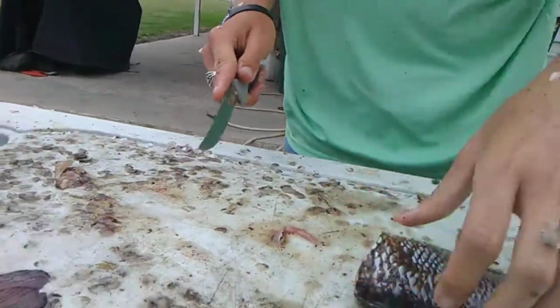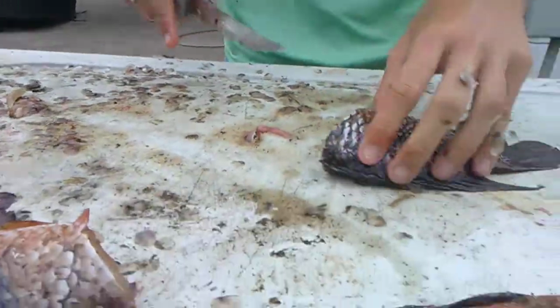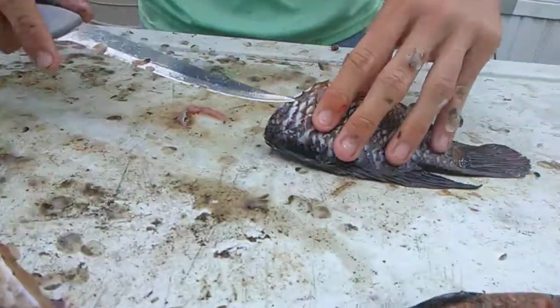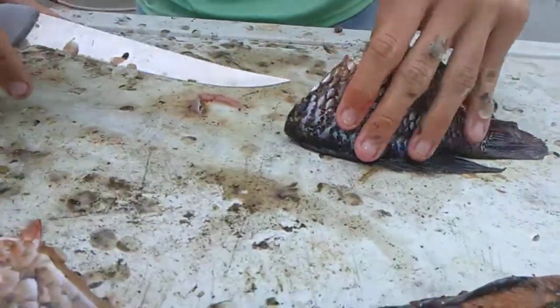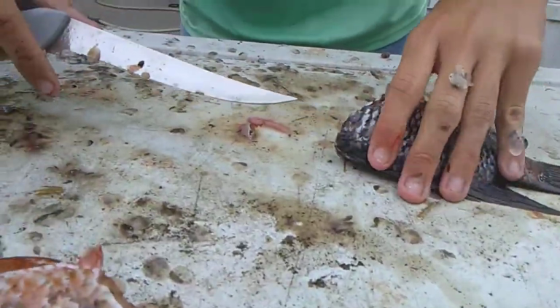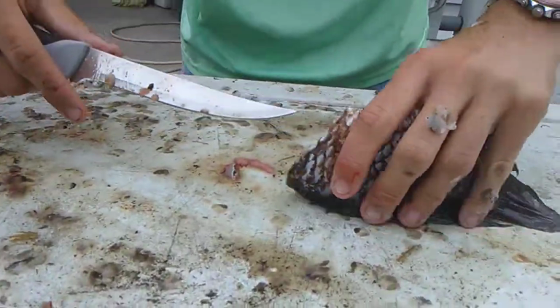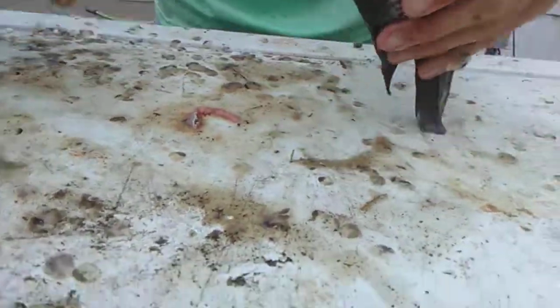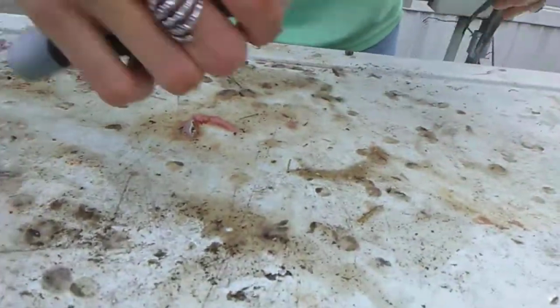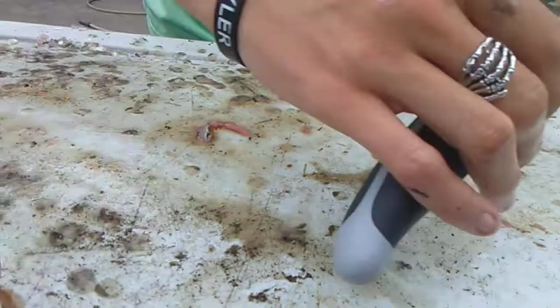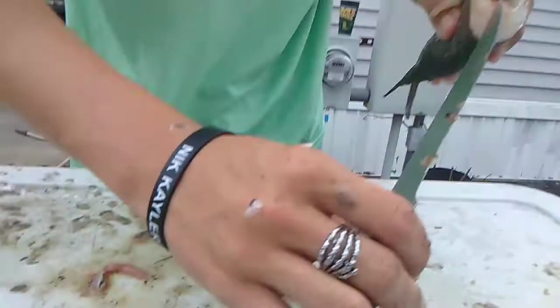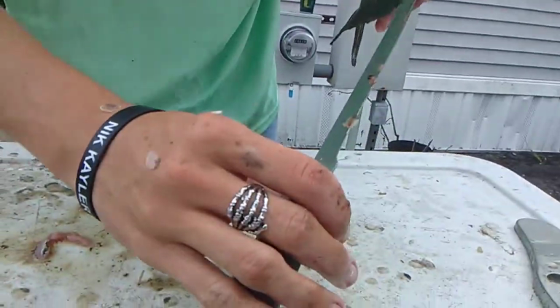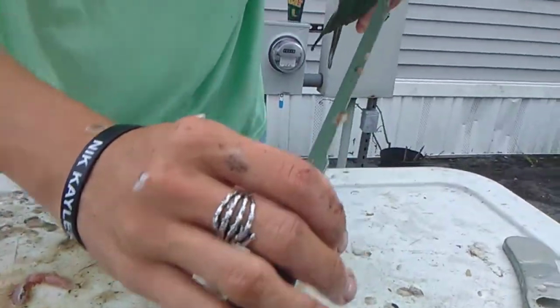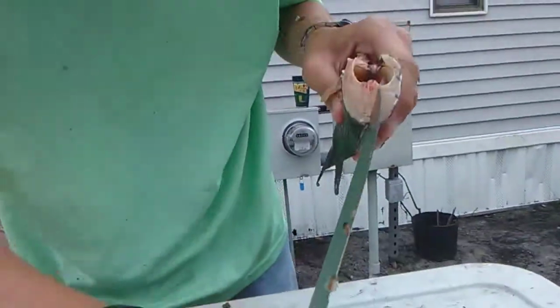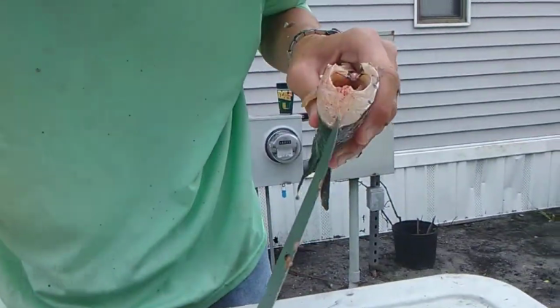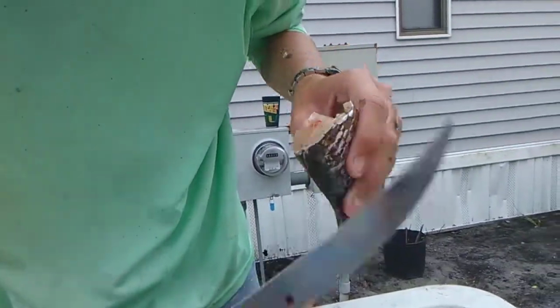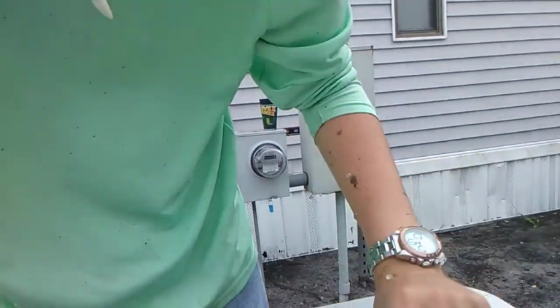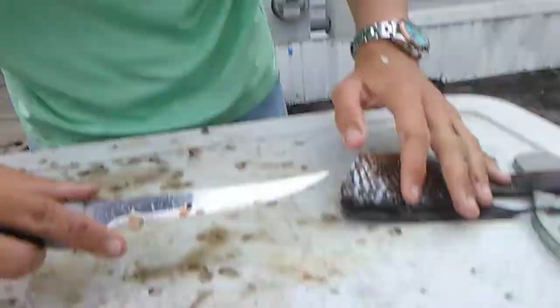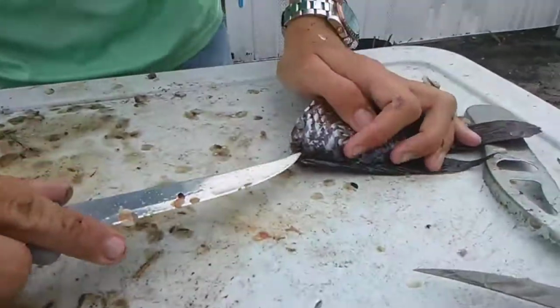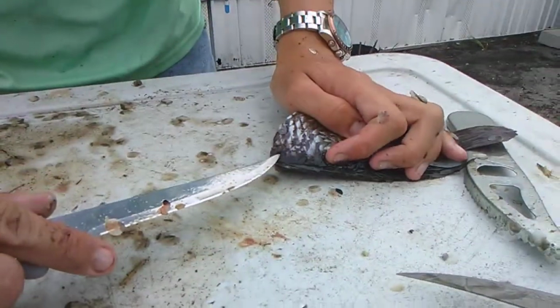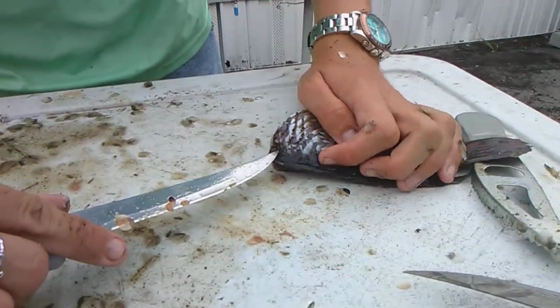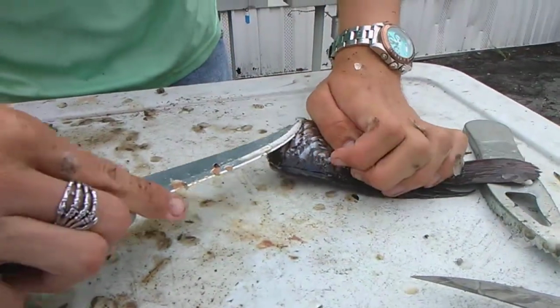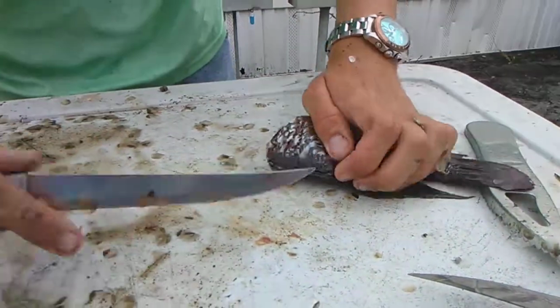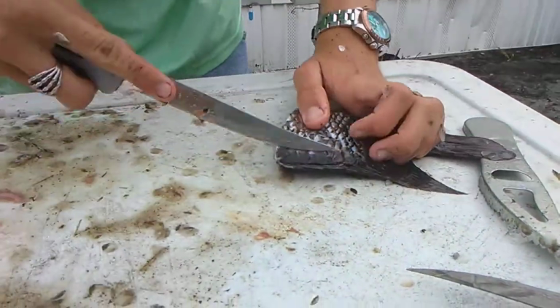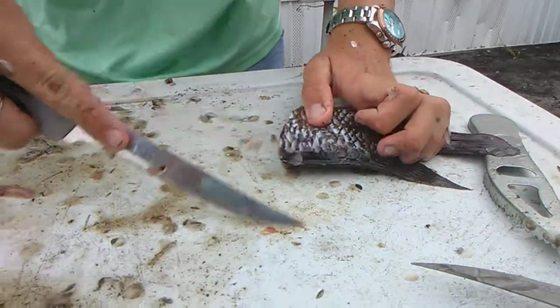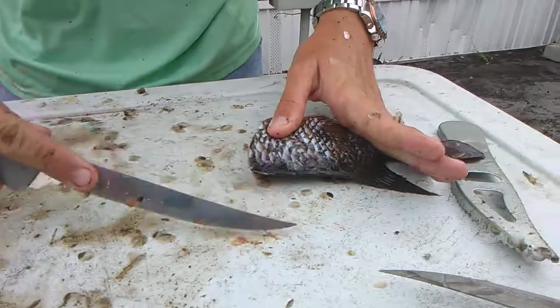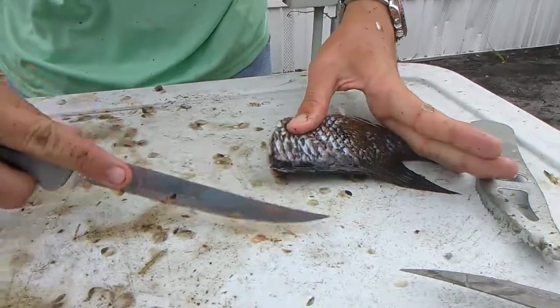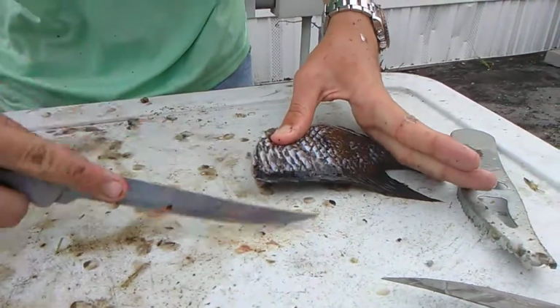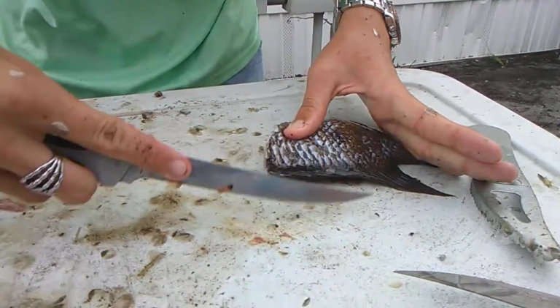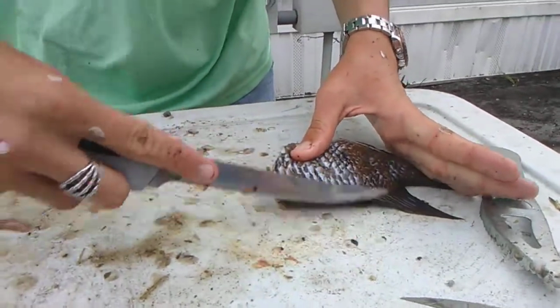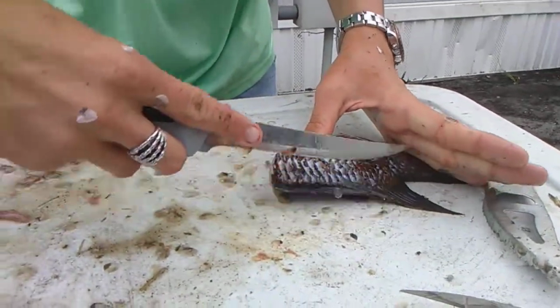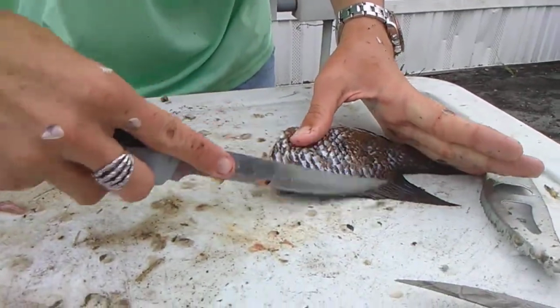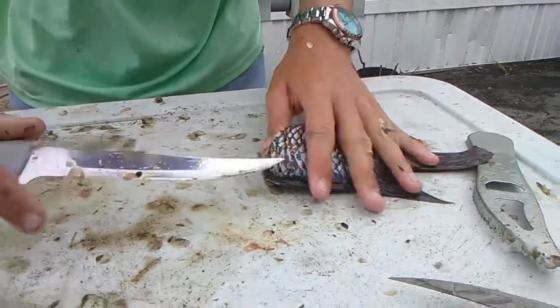Once we got that part, we're going to take our knife — you see that right there, right down in the middle. We're going to take the knife and just cut a little bit down. You got to make sure you get all the scales up here too.